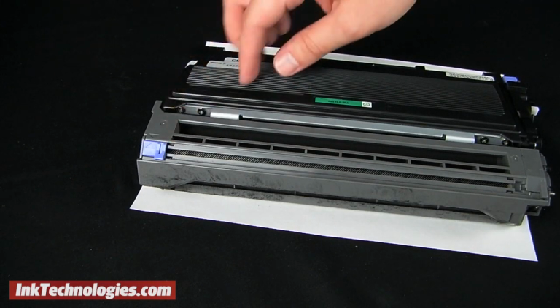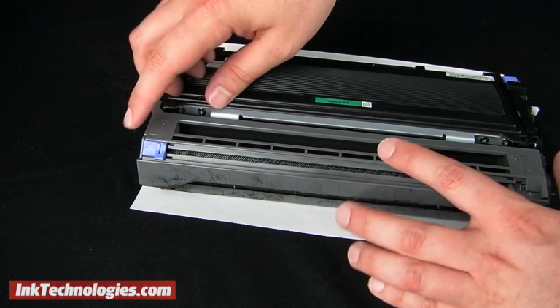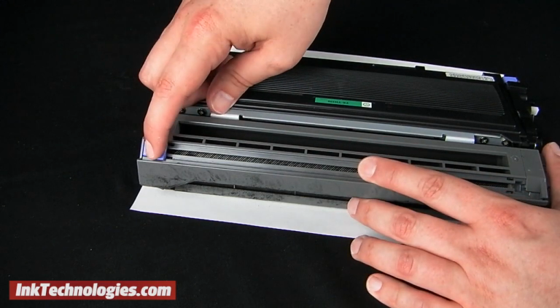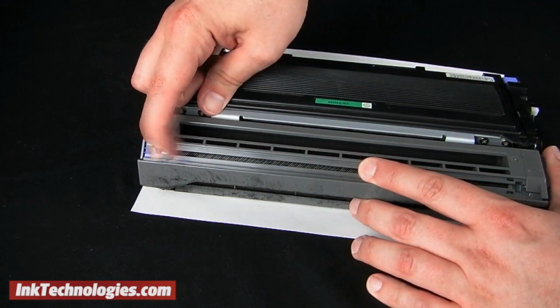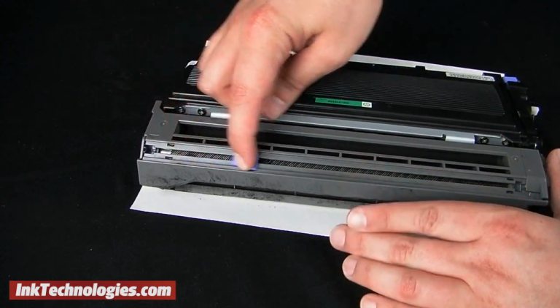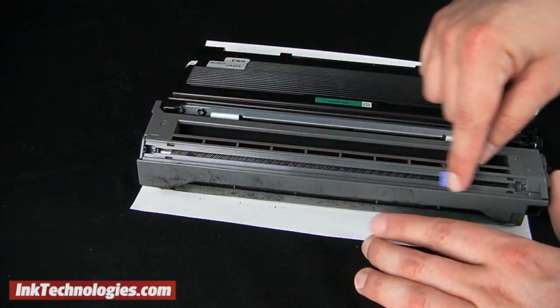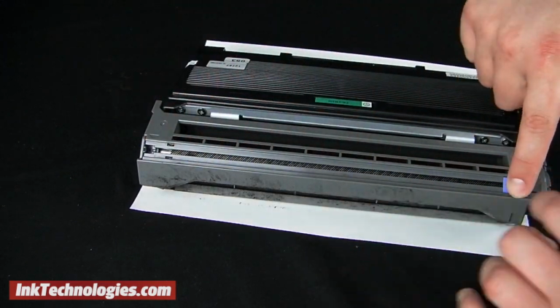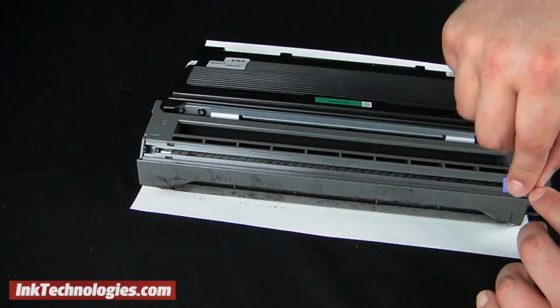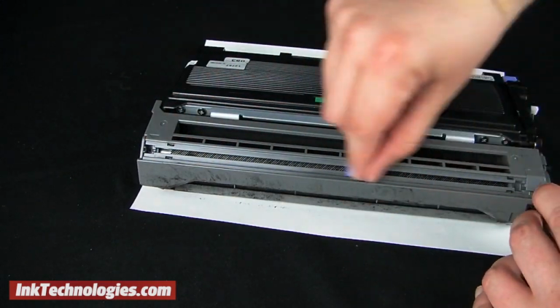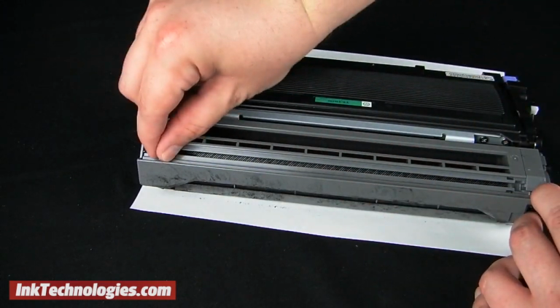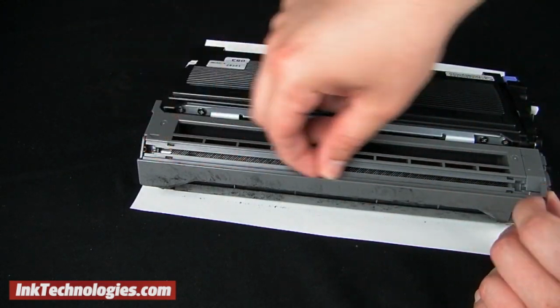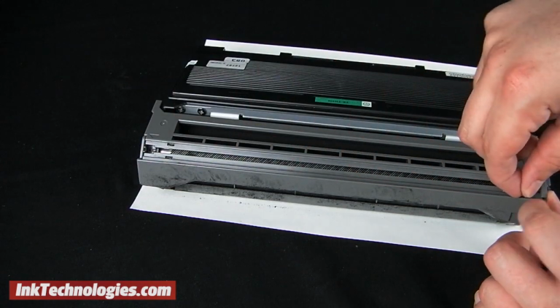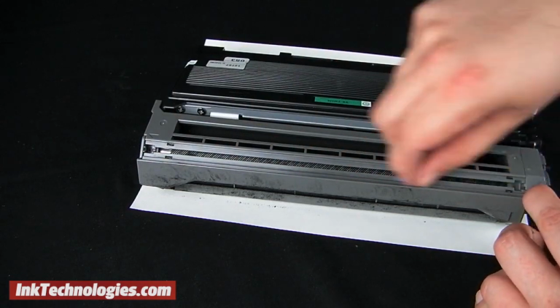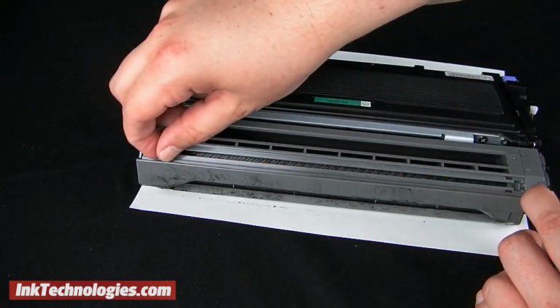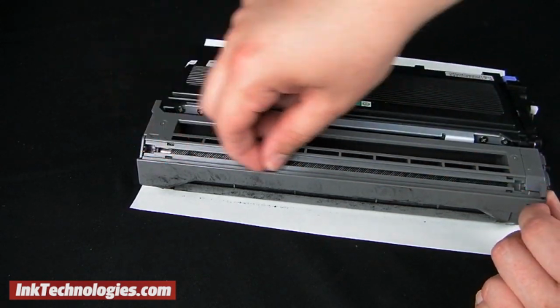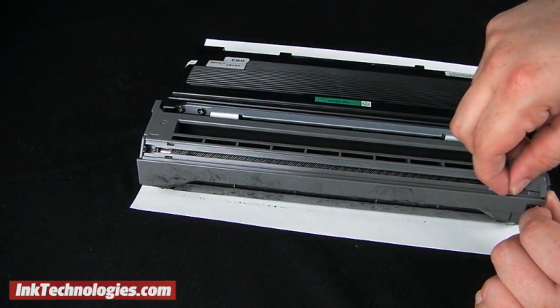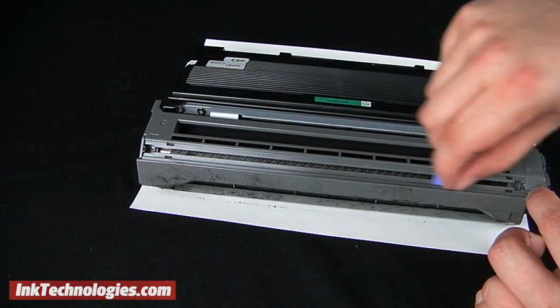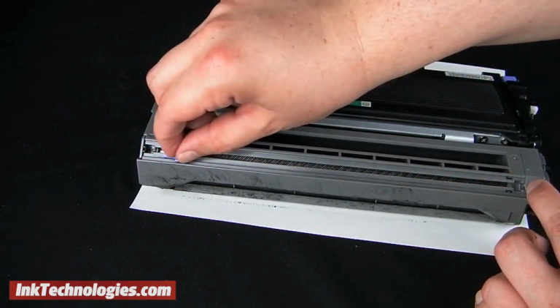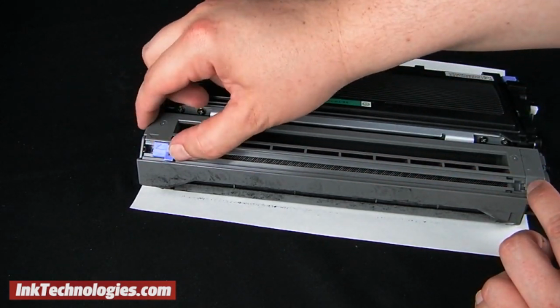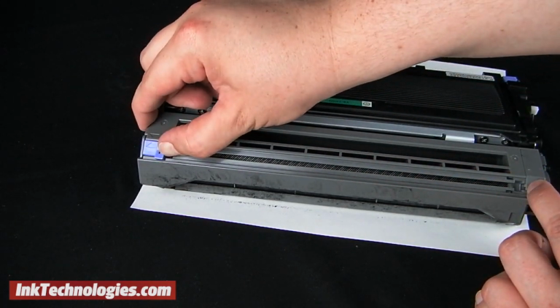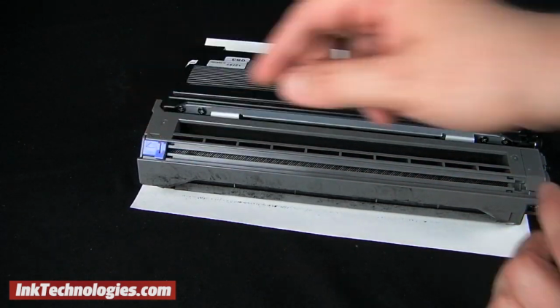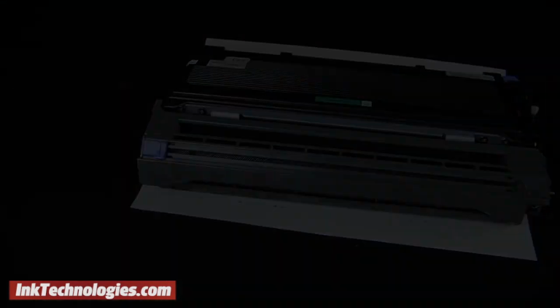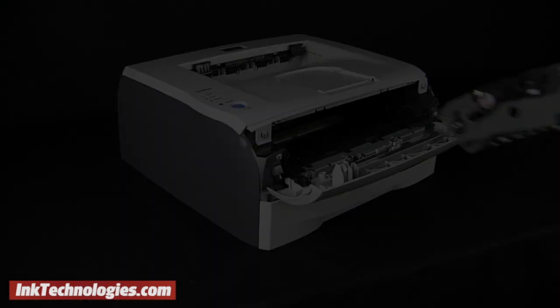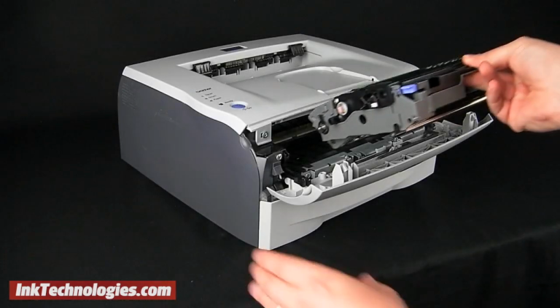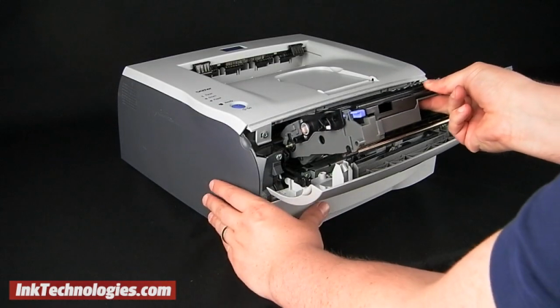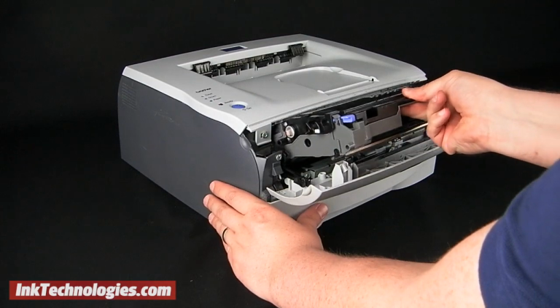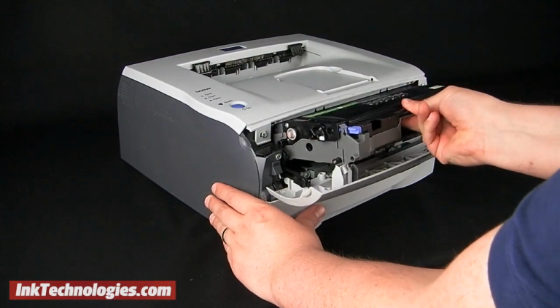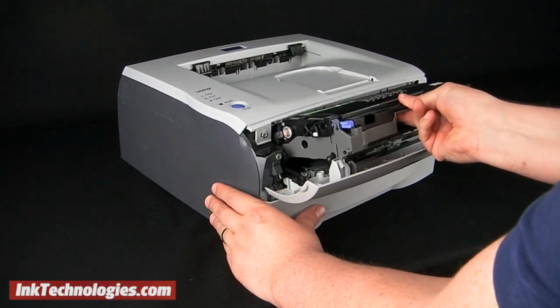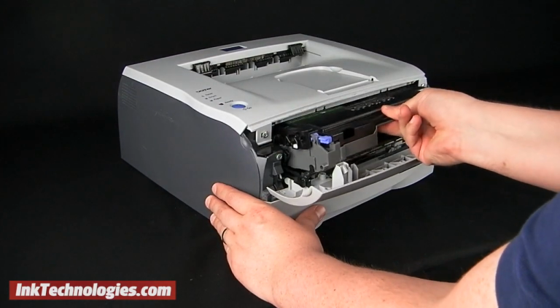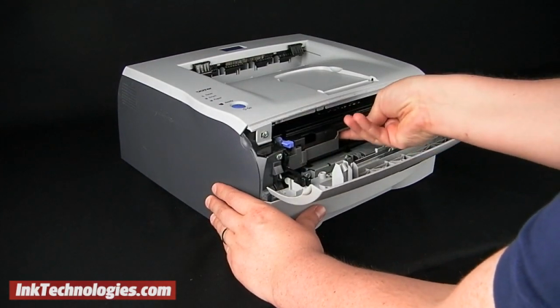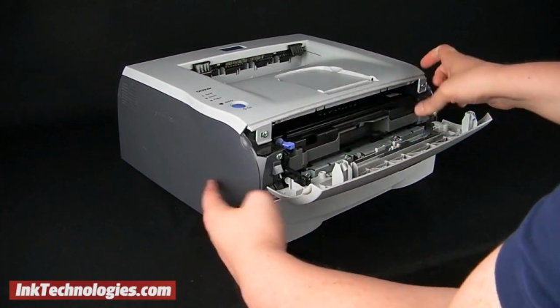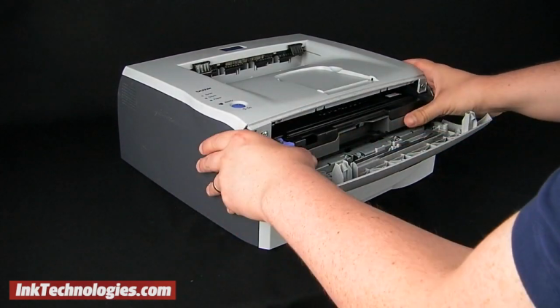Slide the blue tab at the rear of the unit side to side several times, then return it to the home position, making sure it snaps into place. Put the entire assembly back into the printer and close the panel.